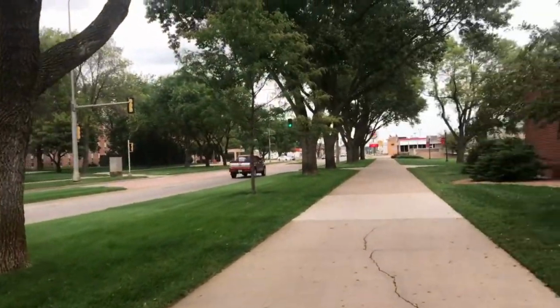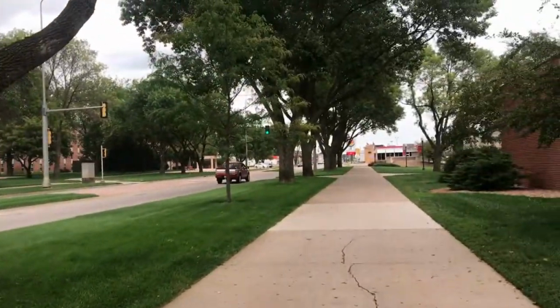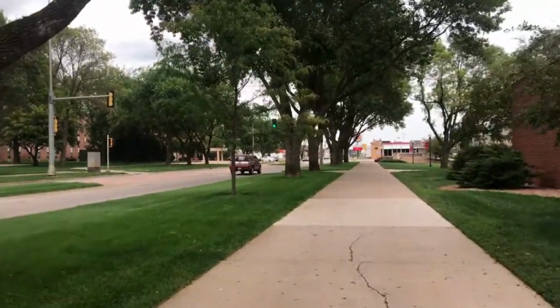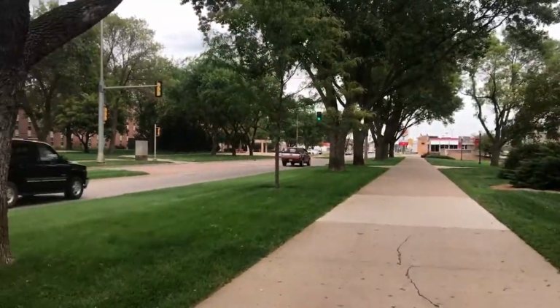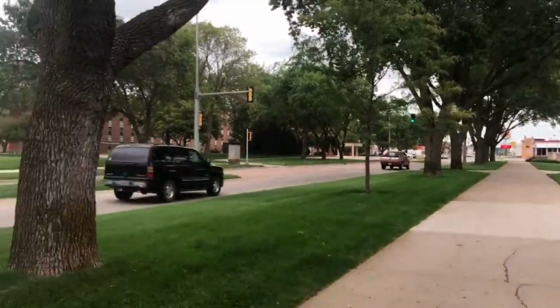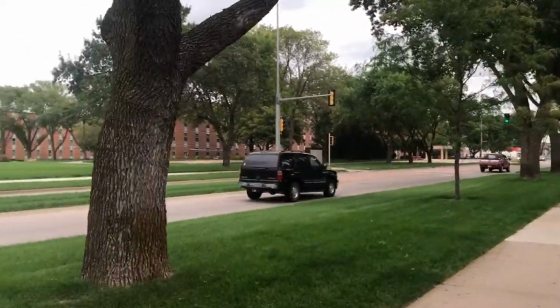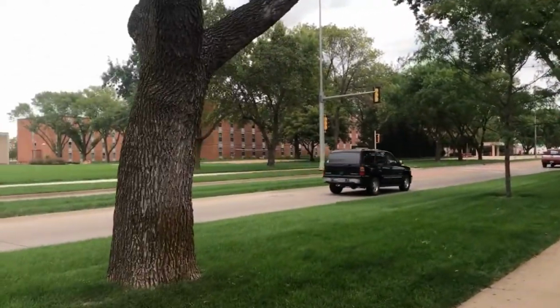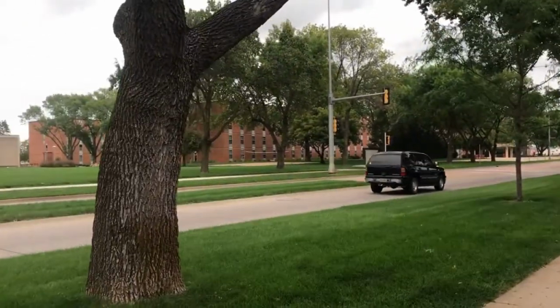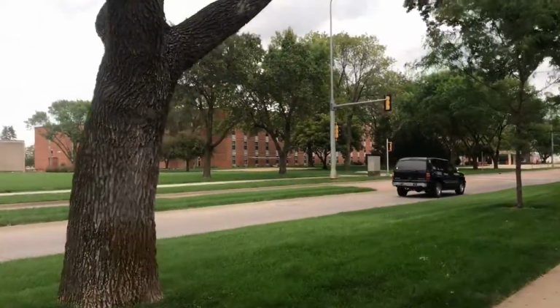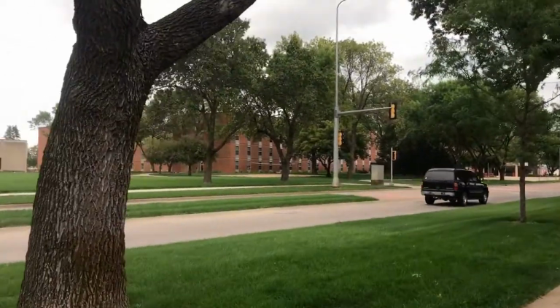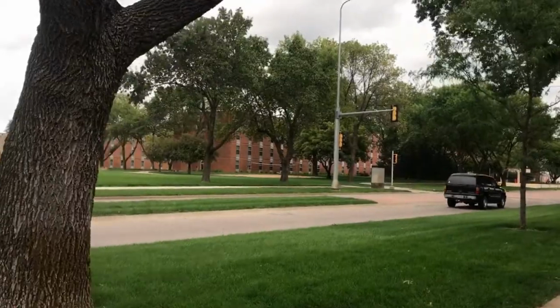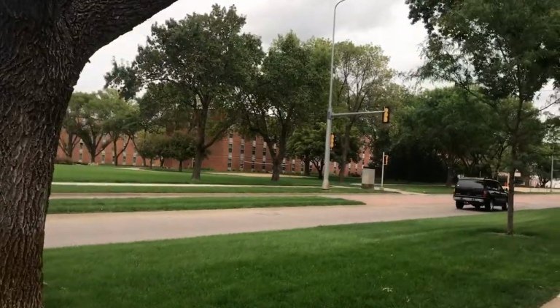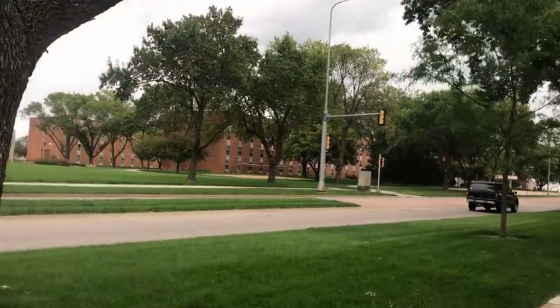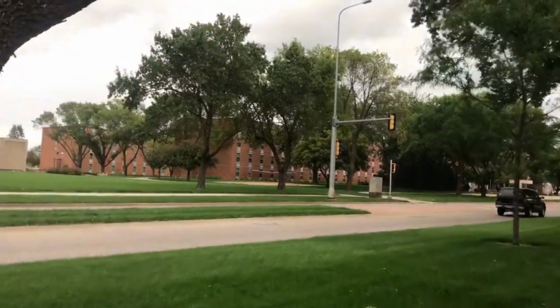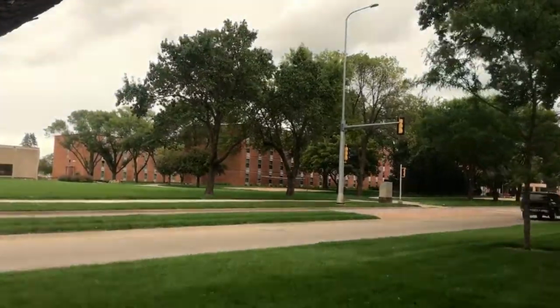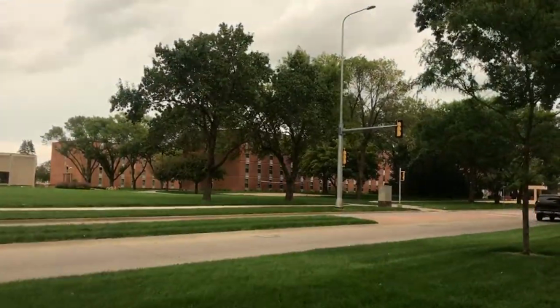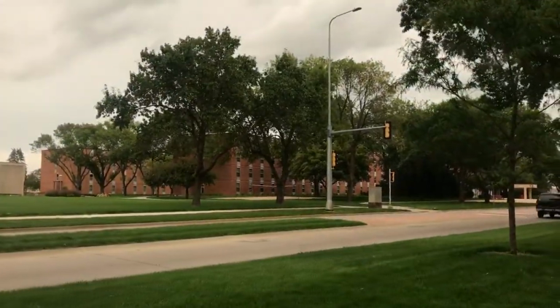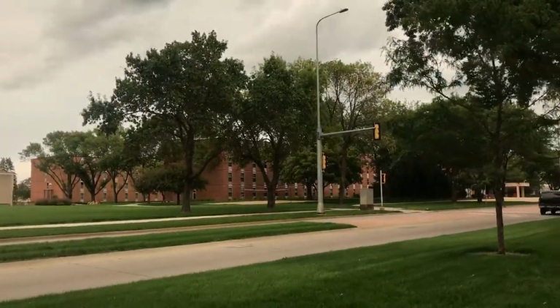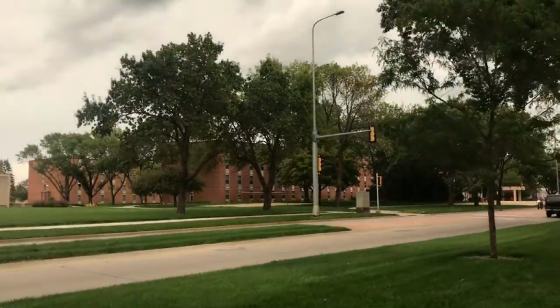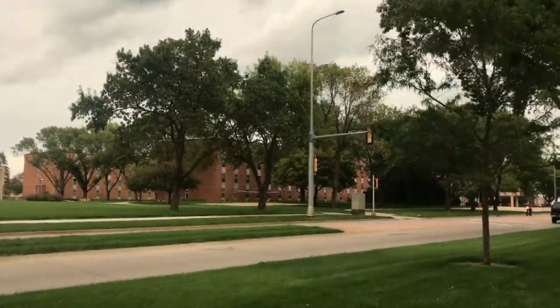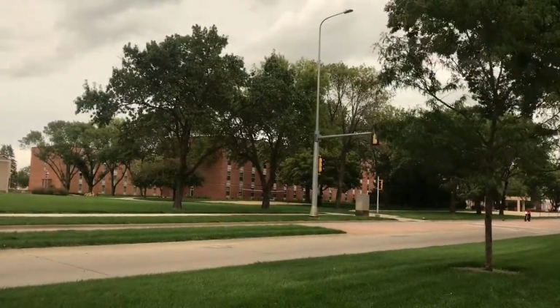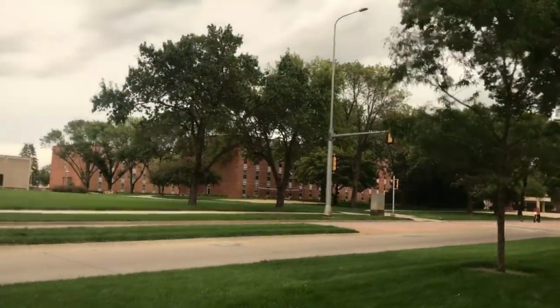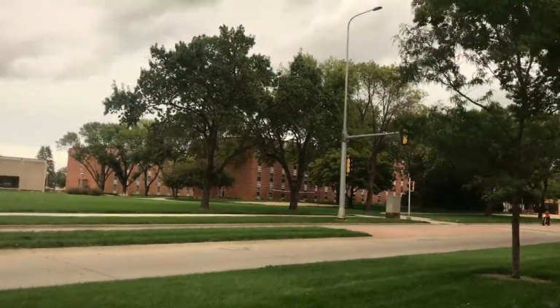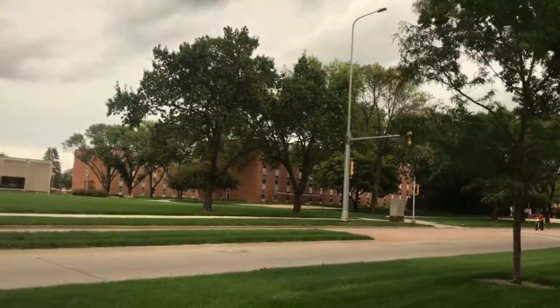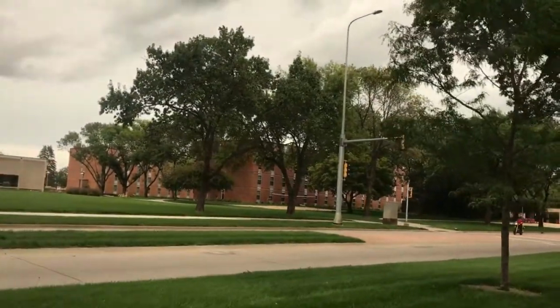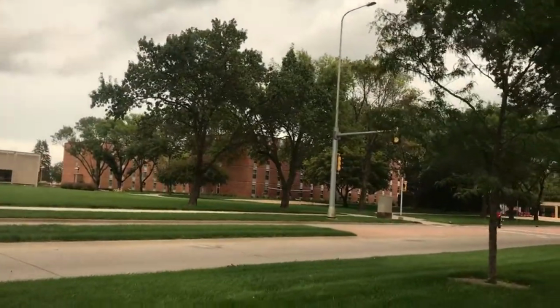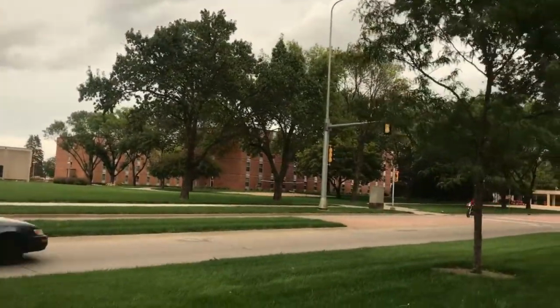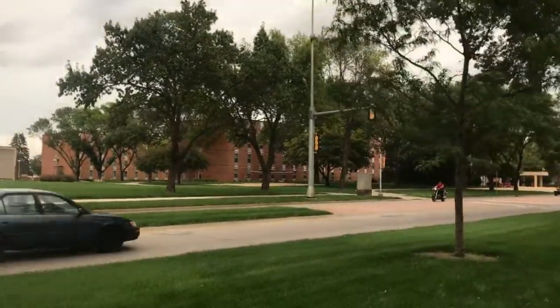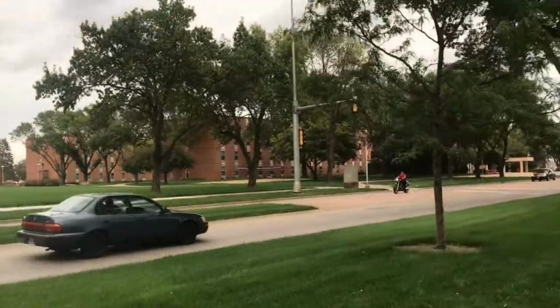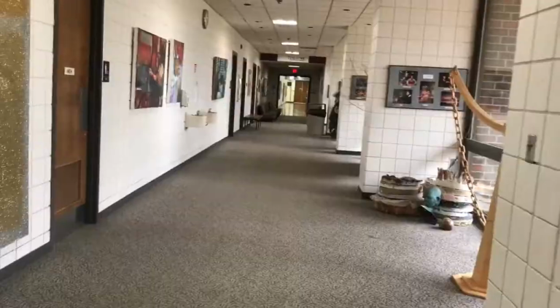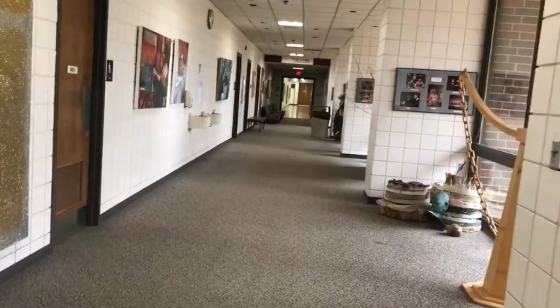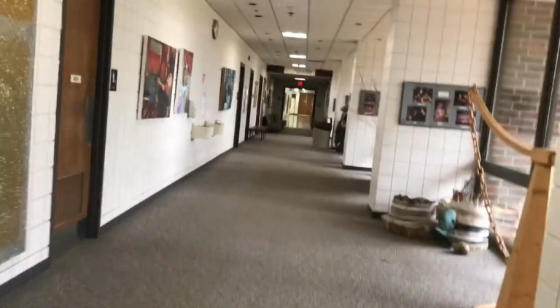Next time I do a video like this I'll have more information. Now let's go around taking photos. I'm going to show you the theater and art department.